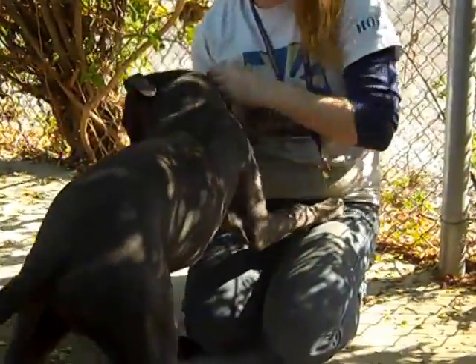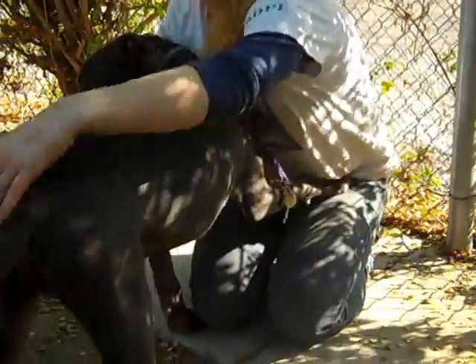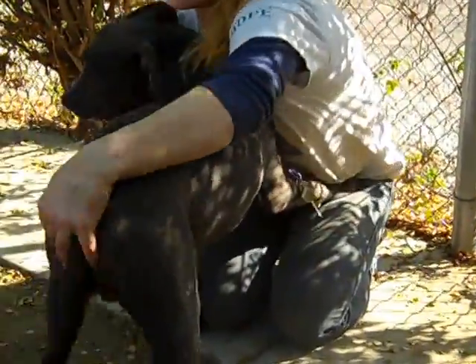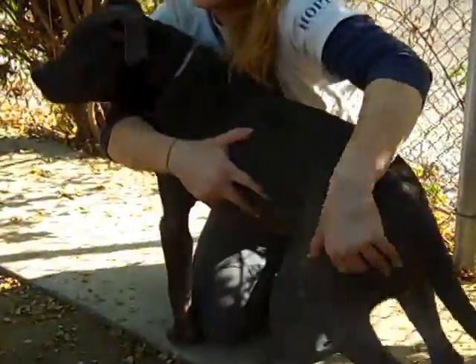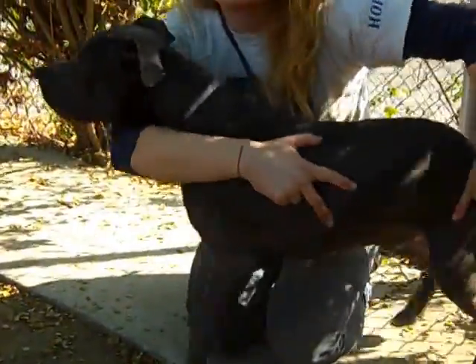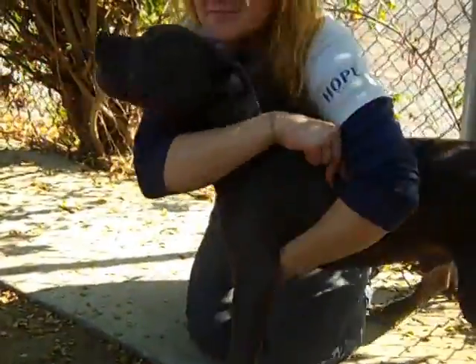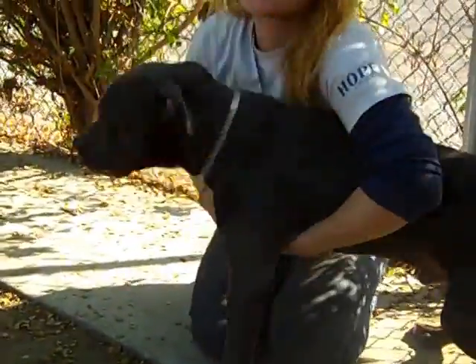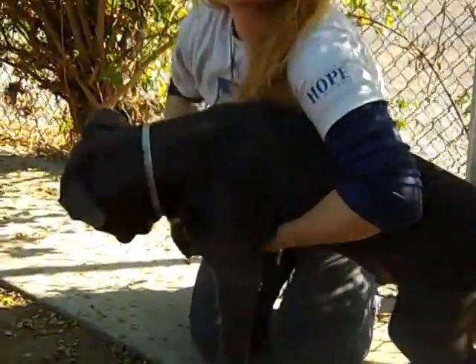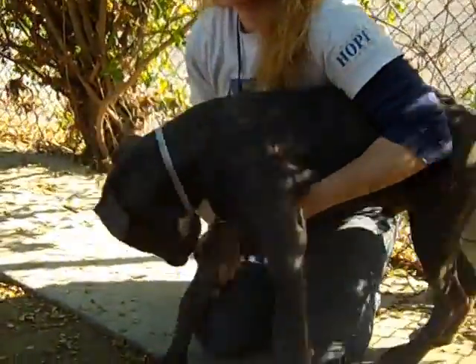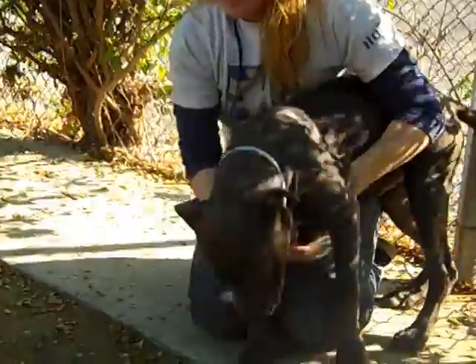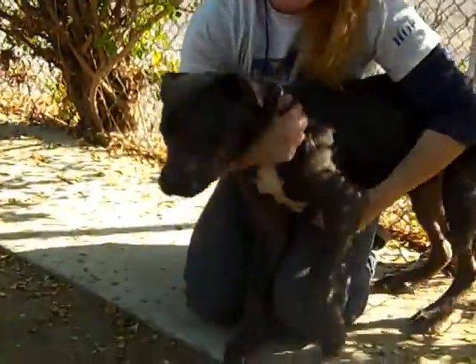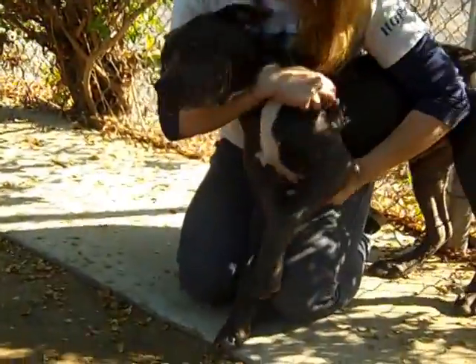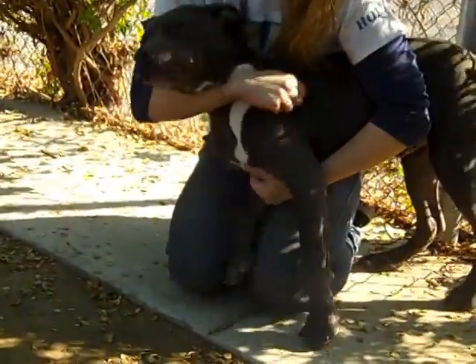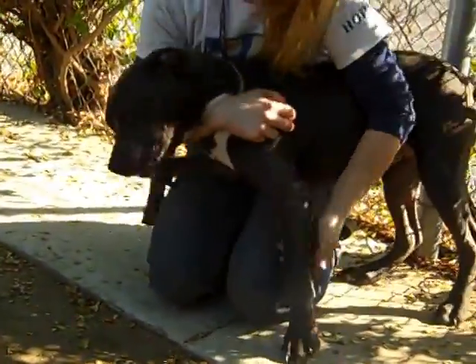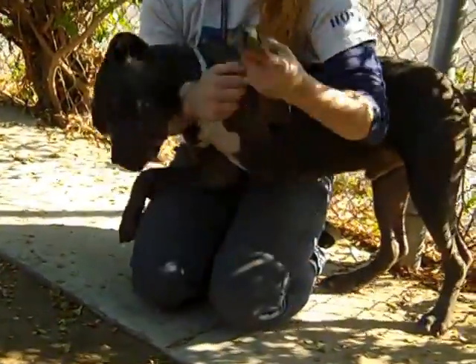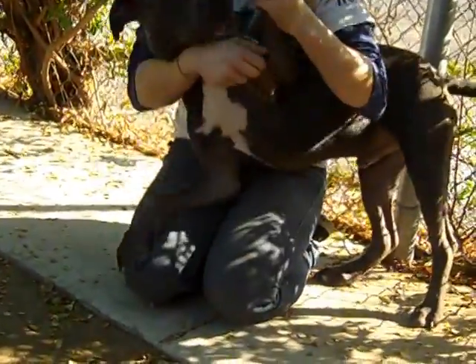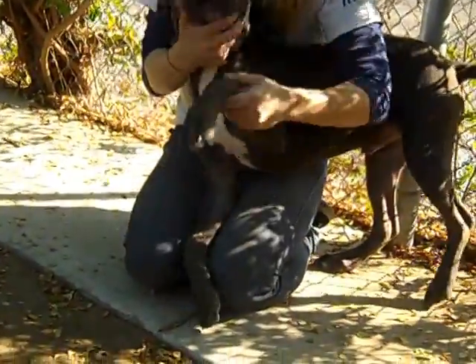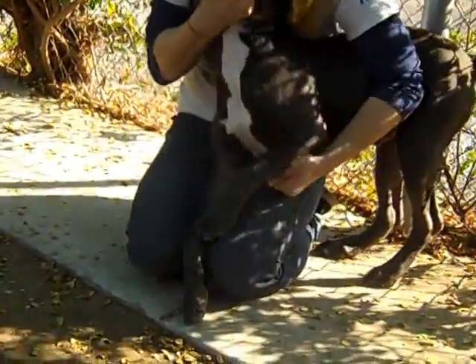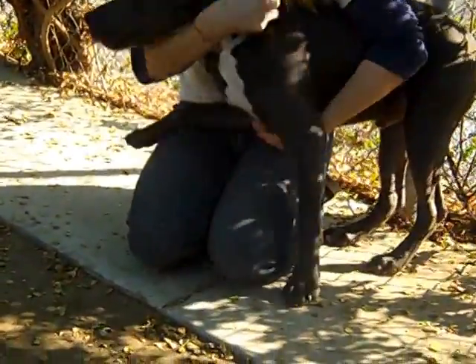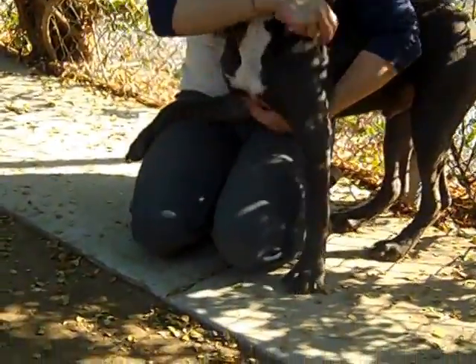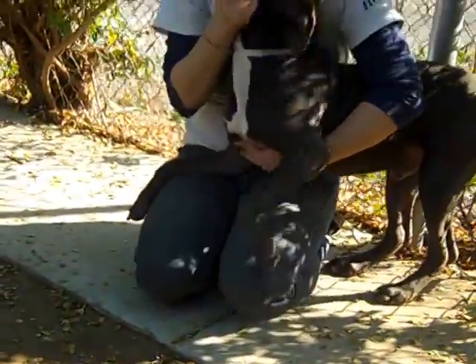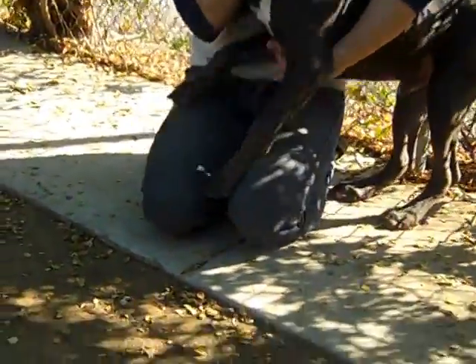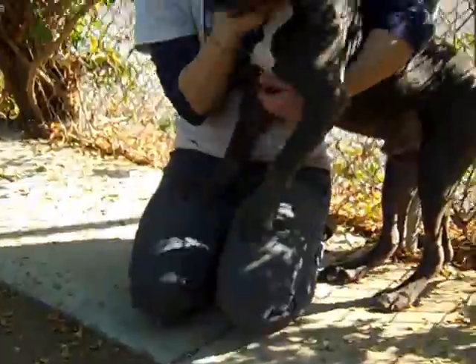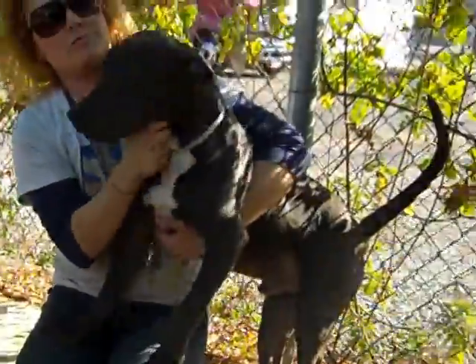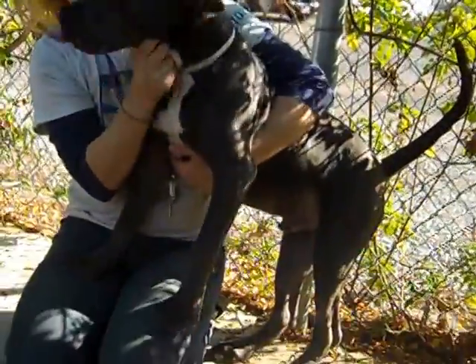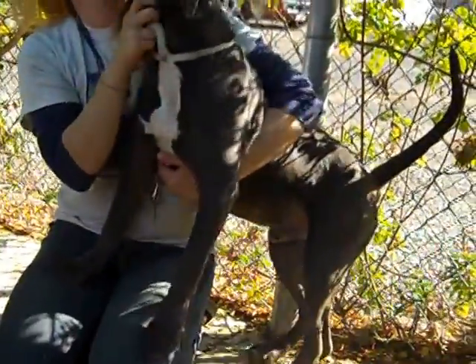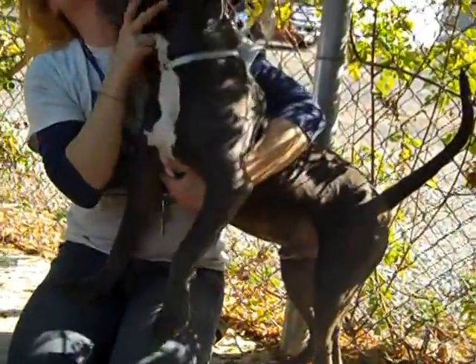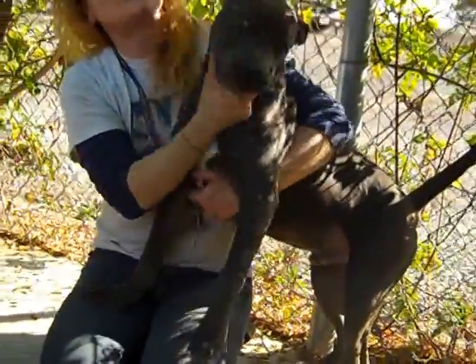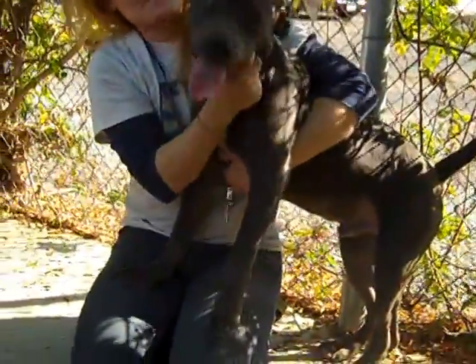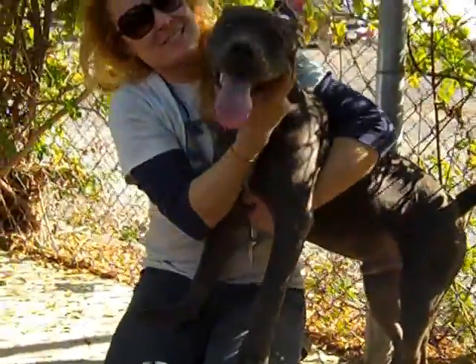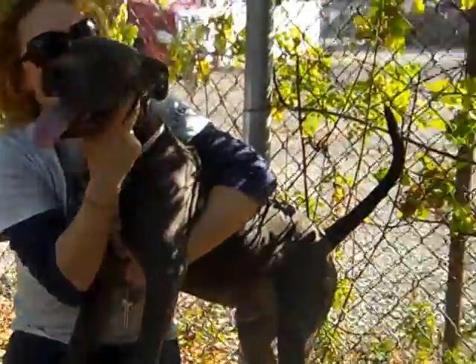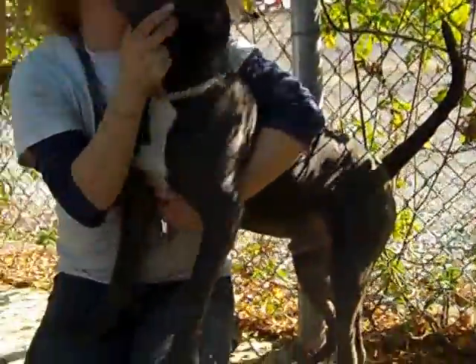Meet Ernie. Ernie's at the Palm Park Shelter. His impound number is A4664171. Ernie's a male white and gray American Terrier mix. We think he's about seven months old. He's really young.